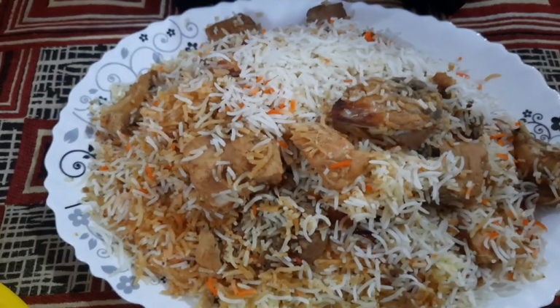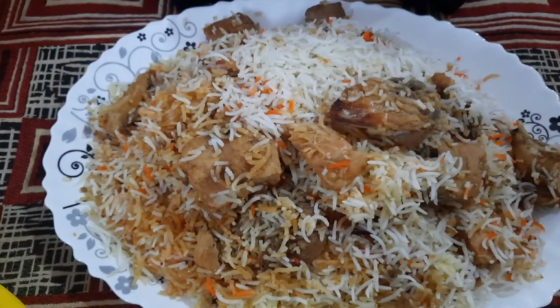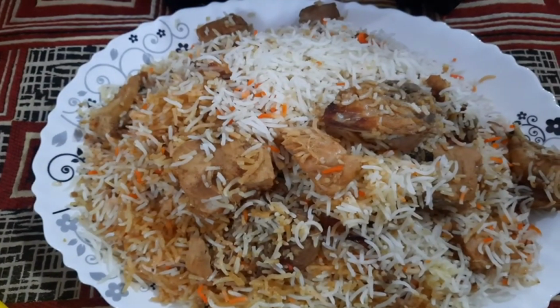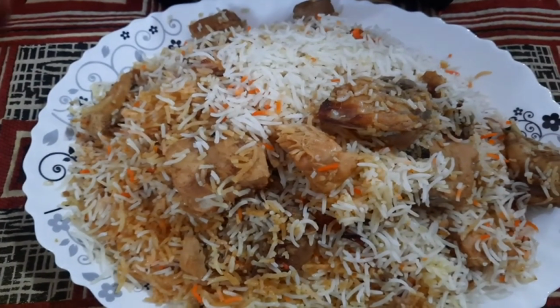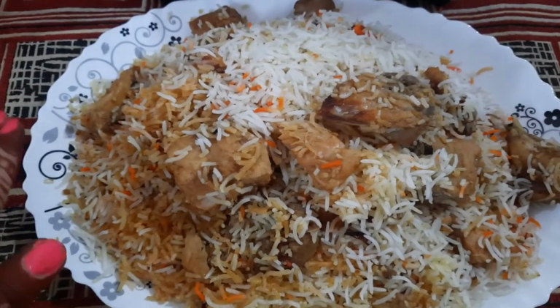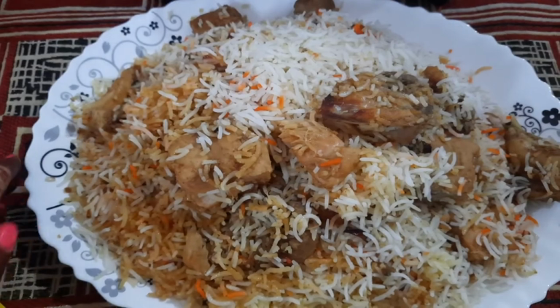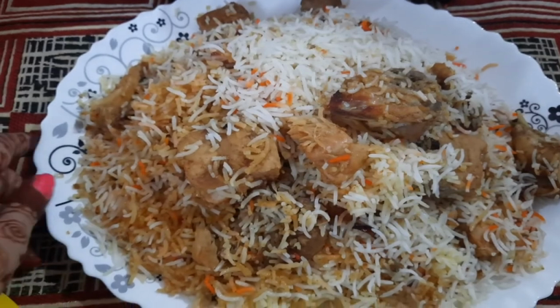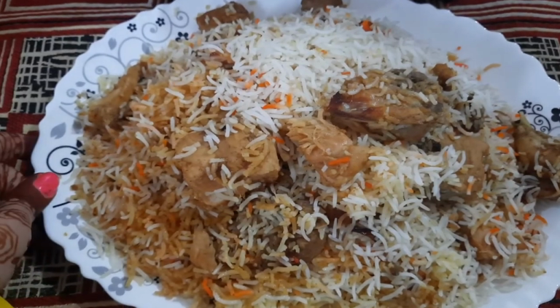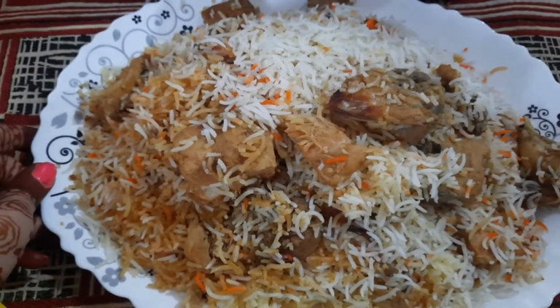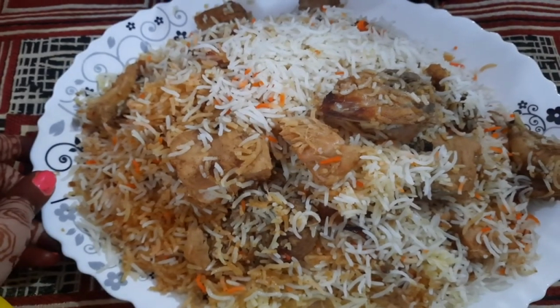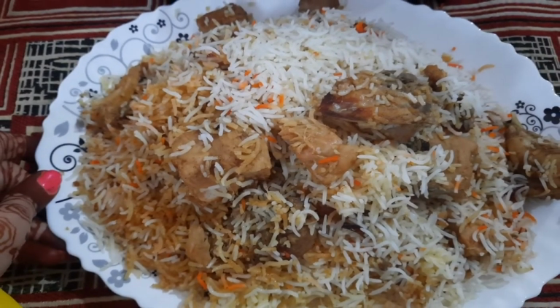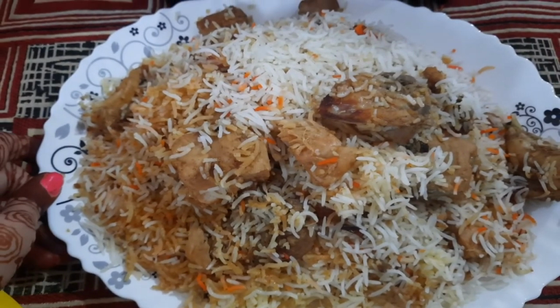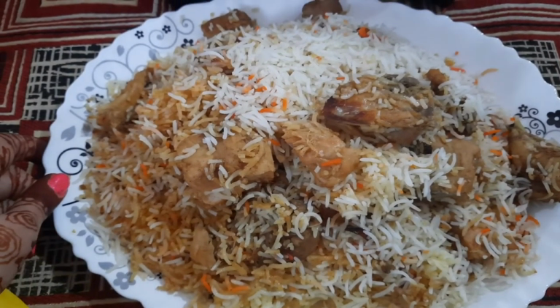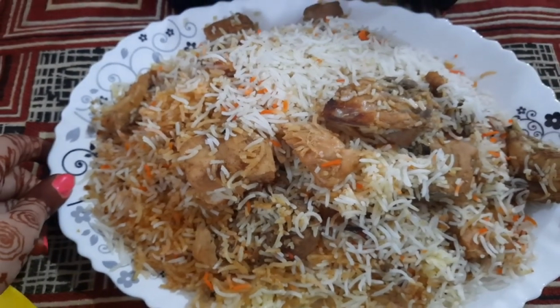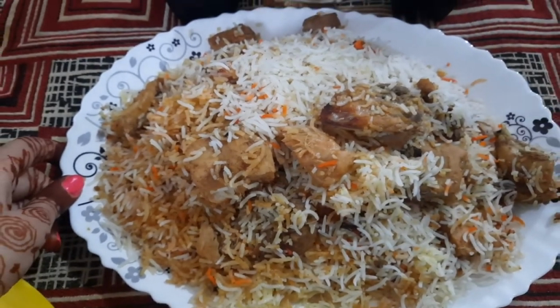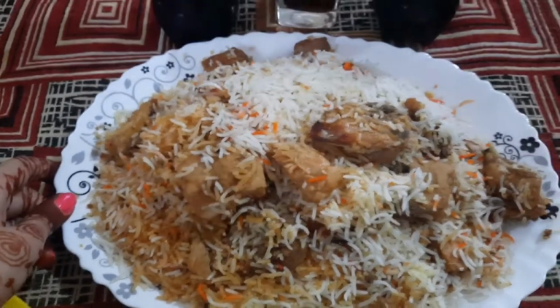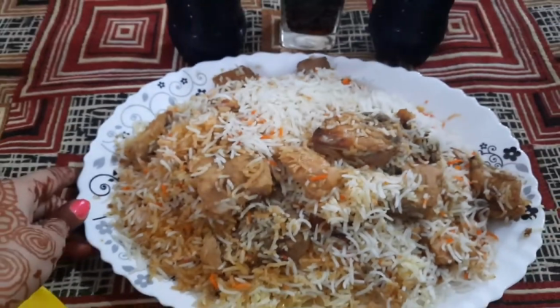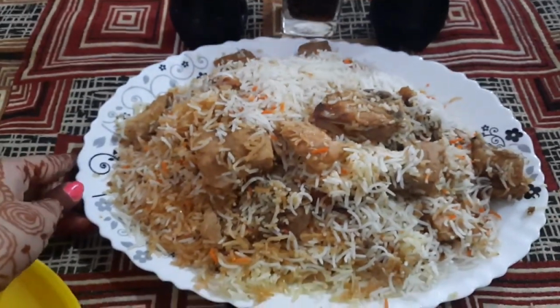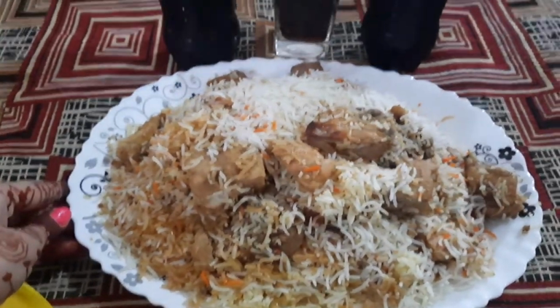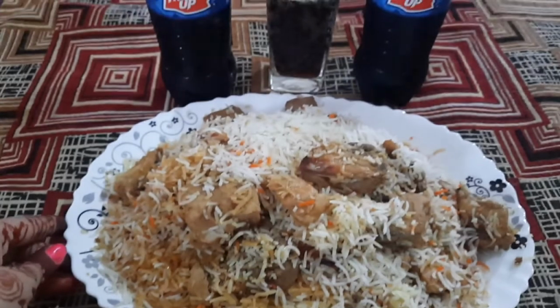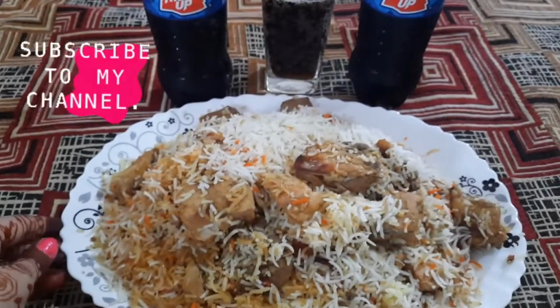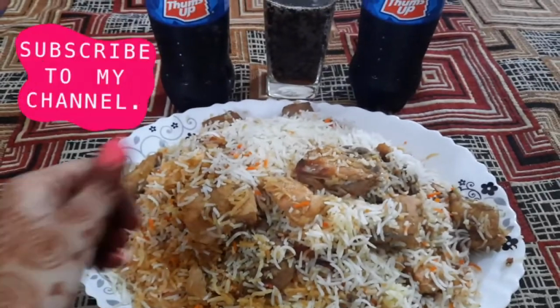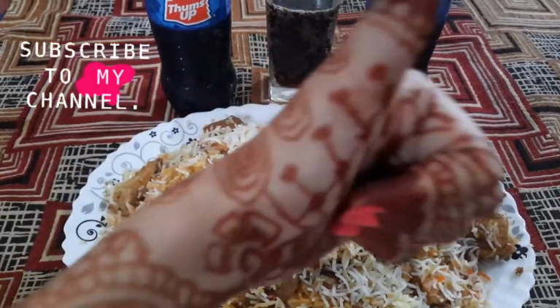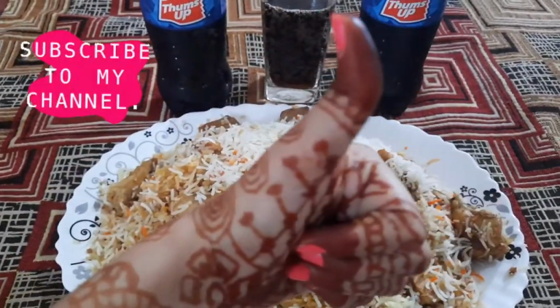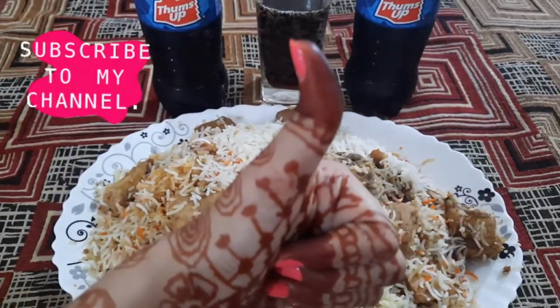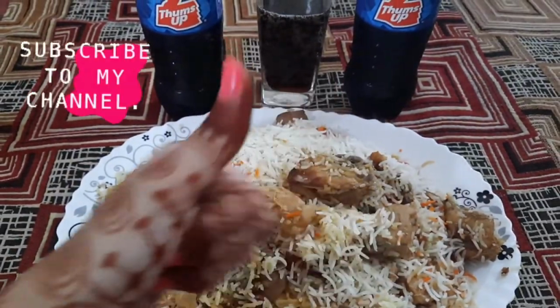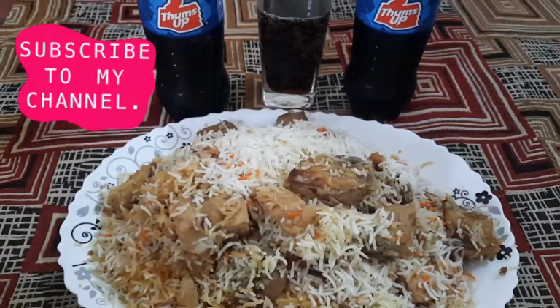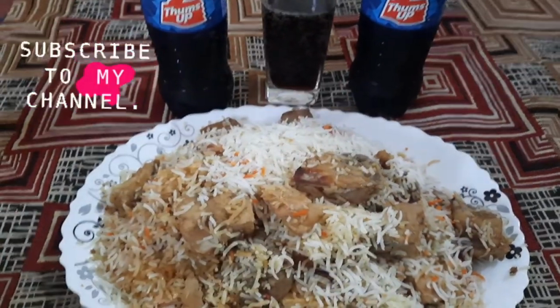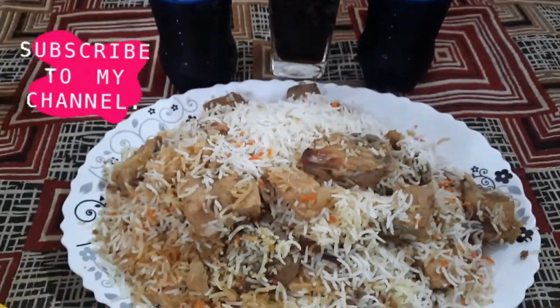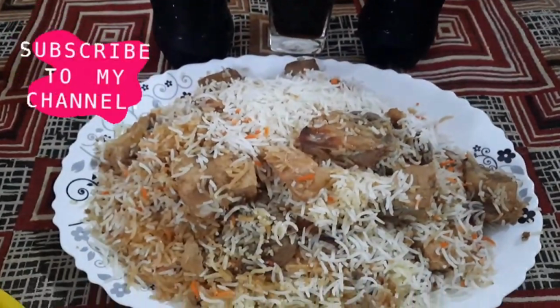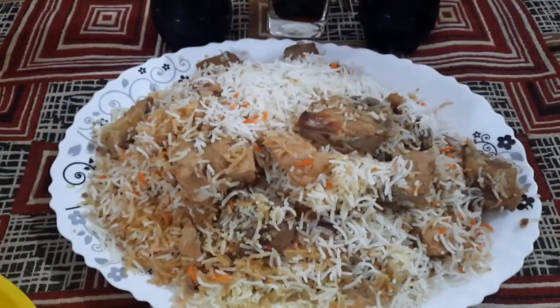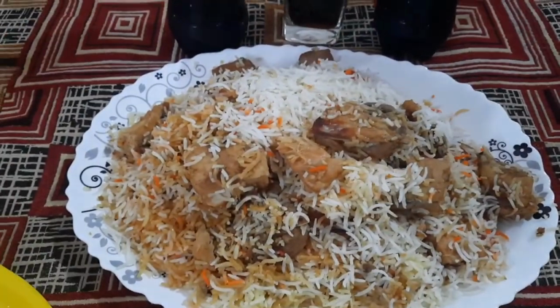Please, if you are new to my channel, subscribe and like my videos. Thank you for watching.